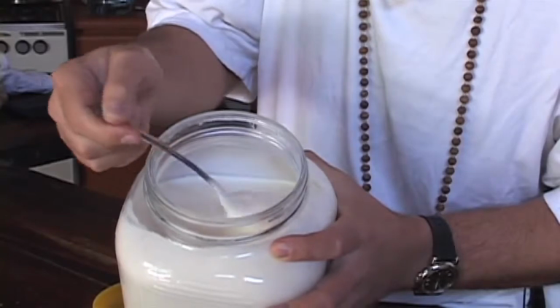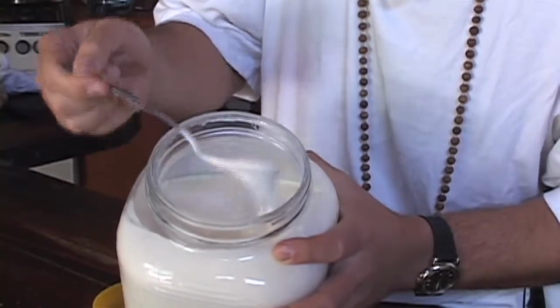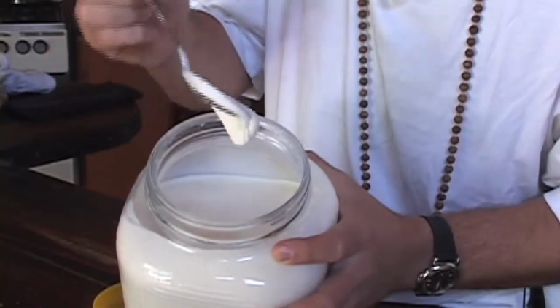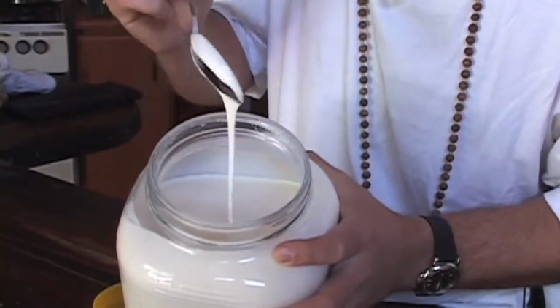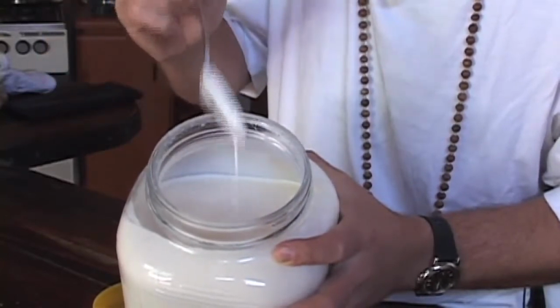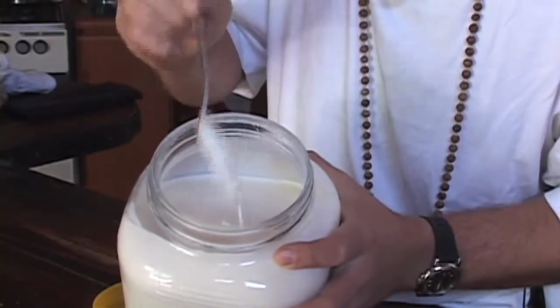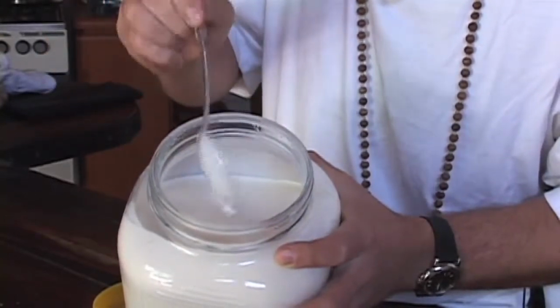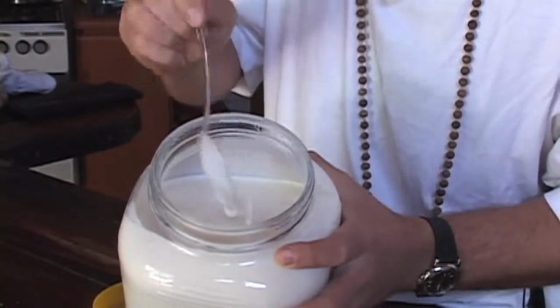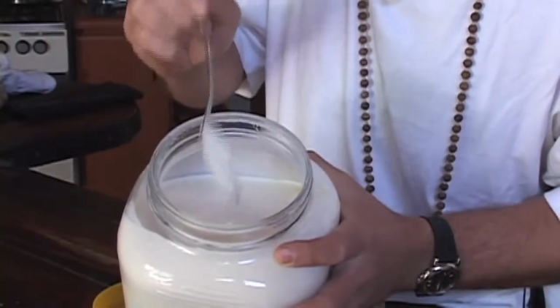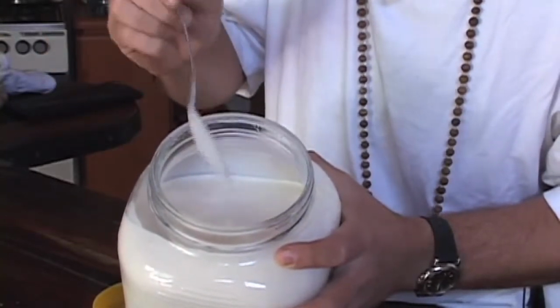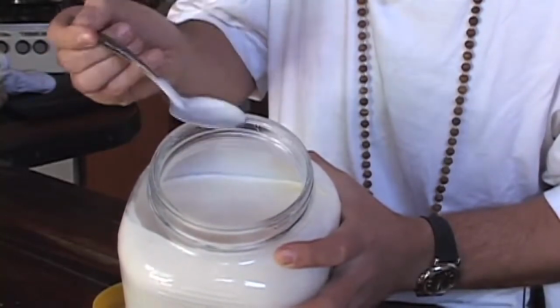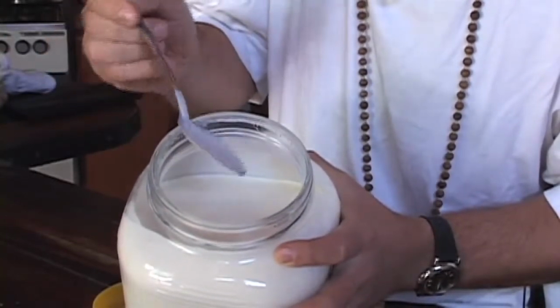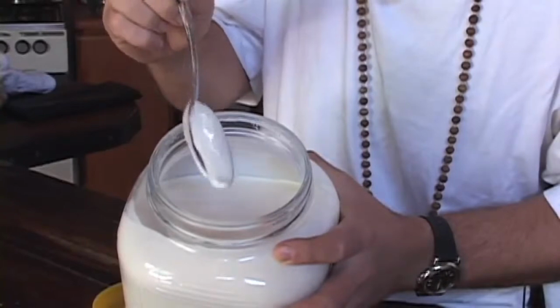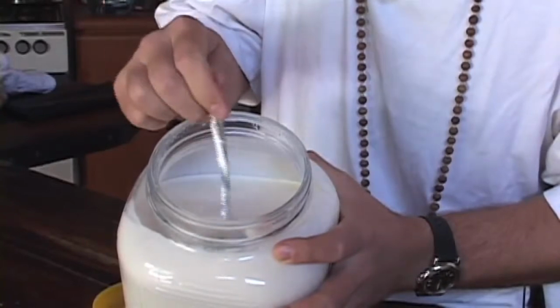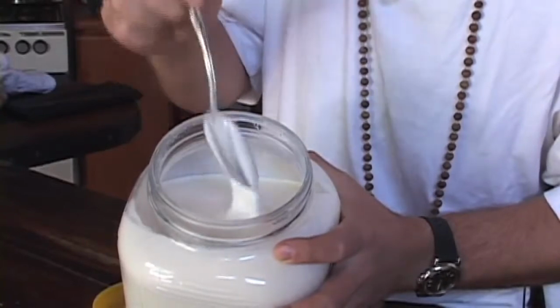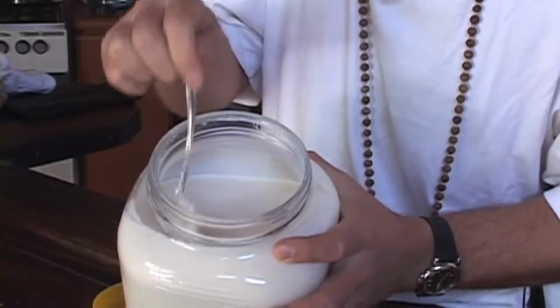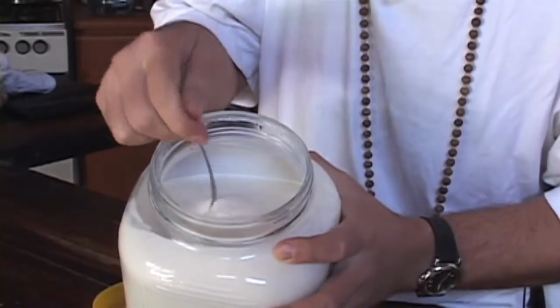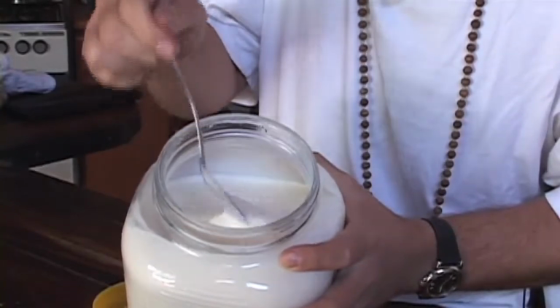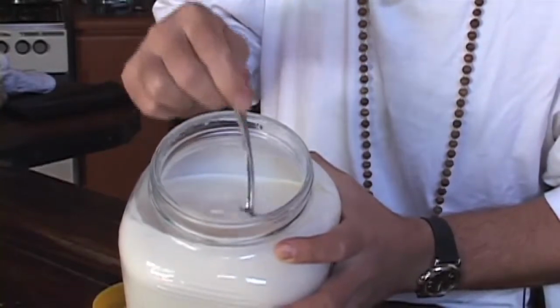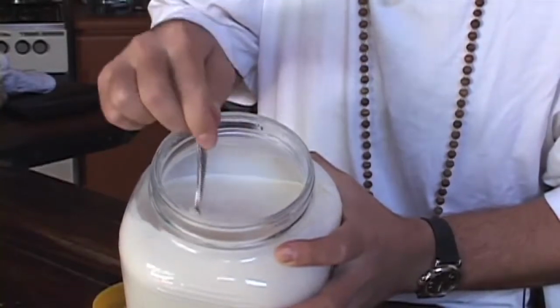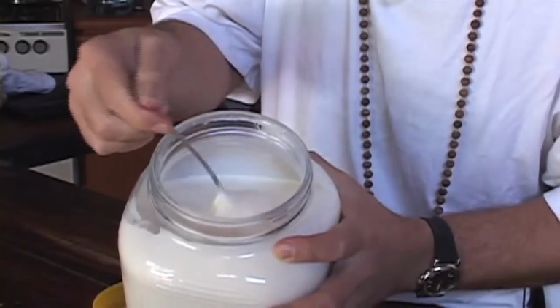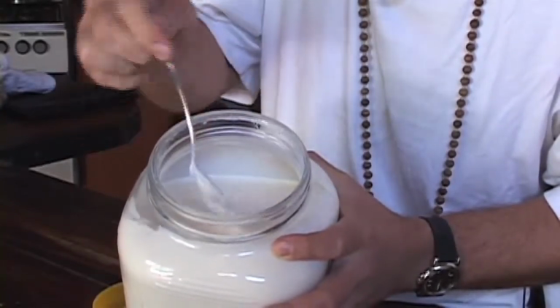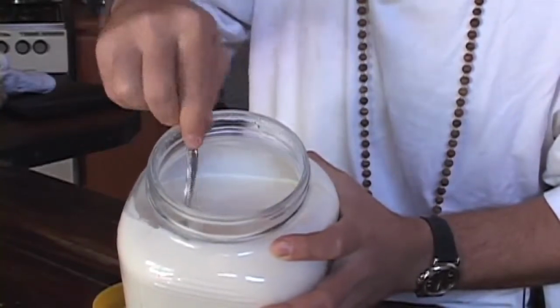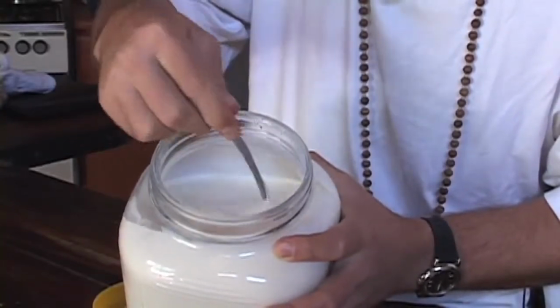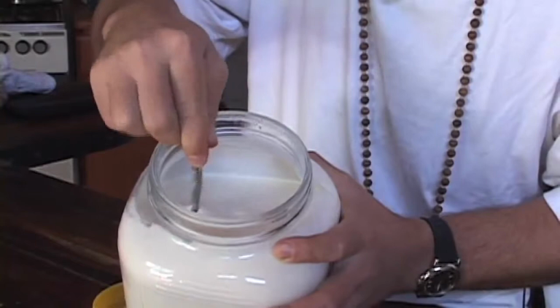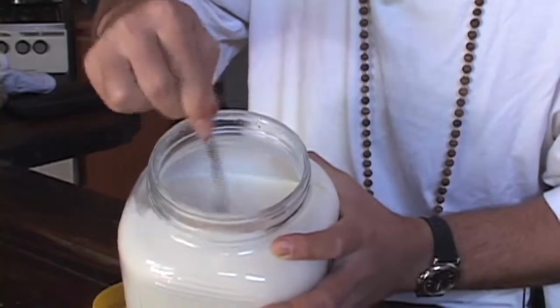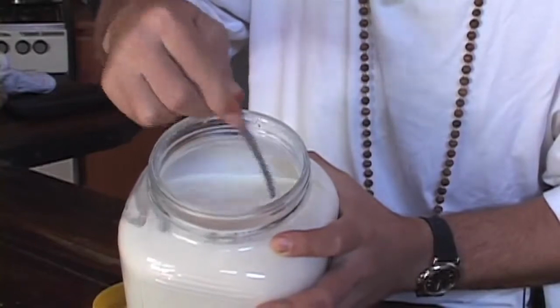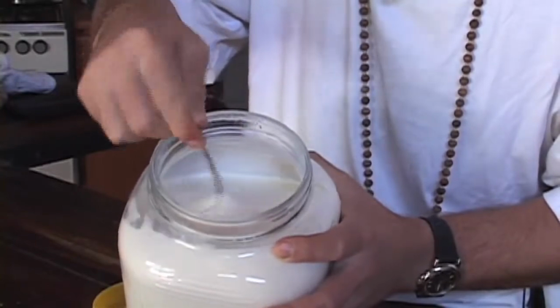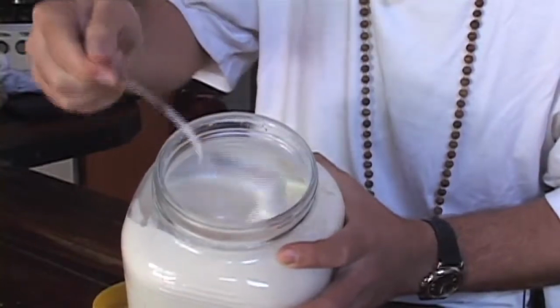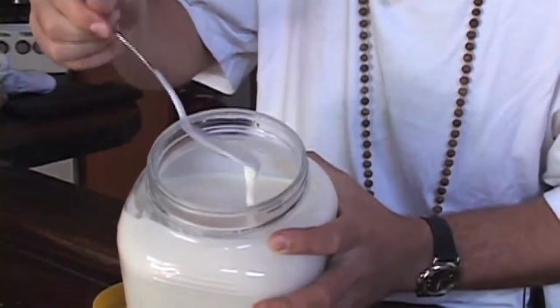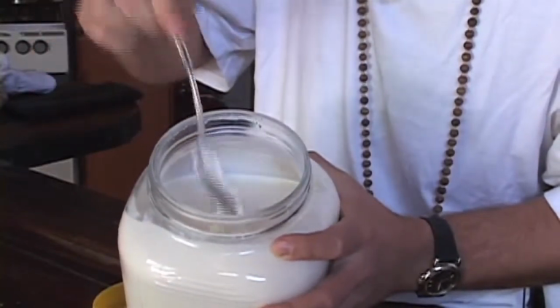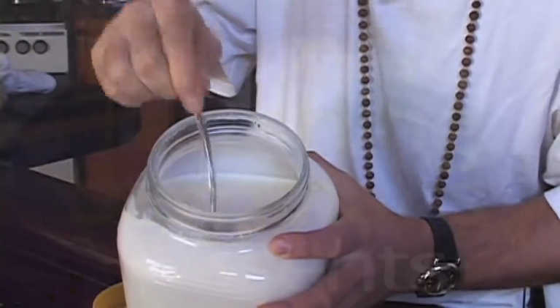There's nothing stopping you. Three liters of milk, three spoonfuls of yogurt, a nice warm sun patch, wrap it up at nighttime — and voila! You will never buy yogurt ever again. Hare Krishna.